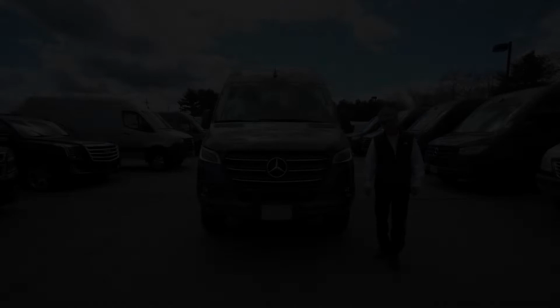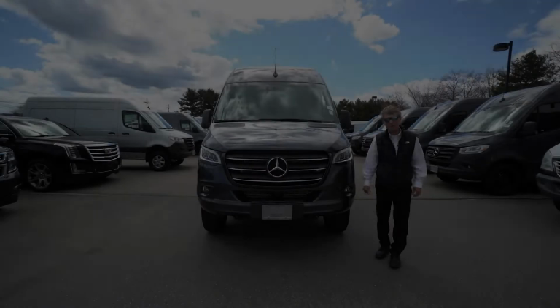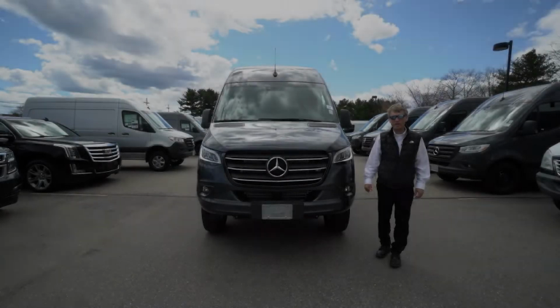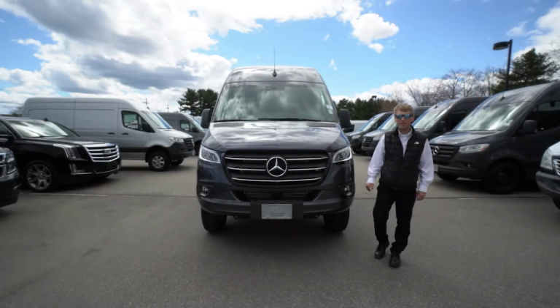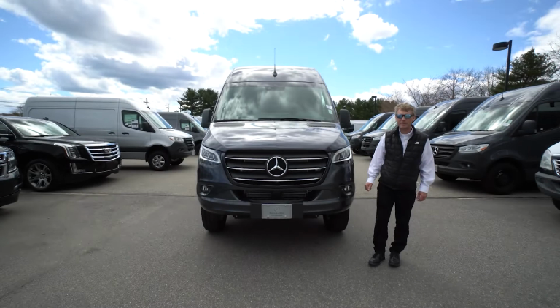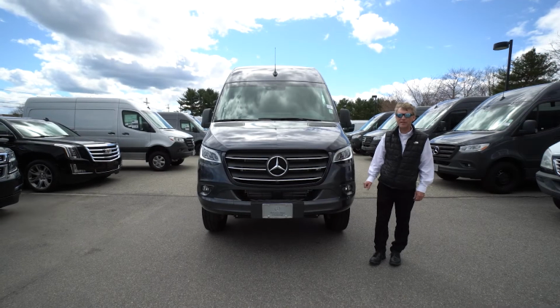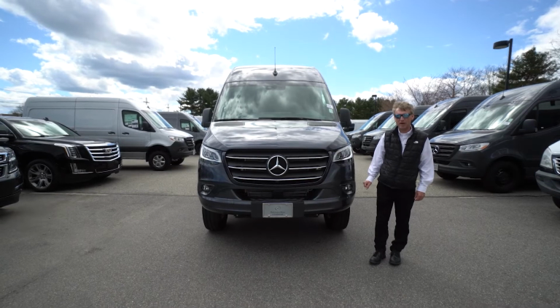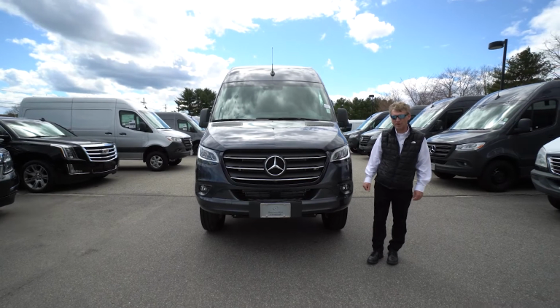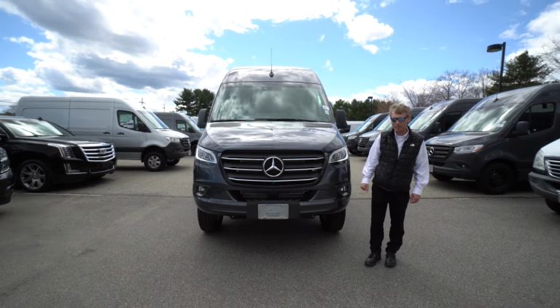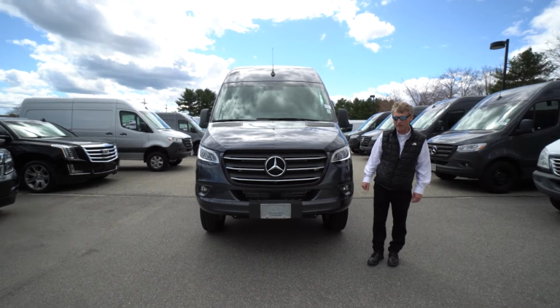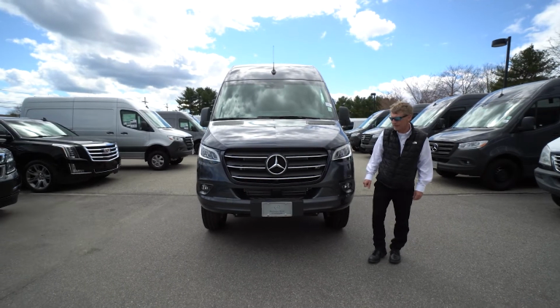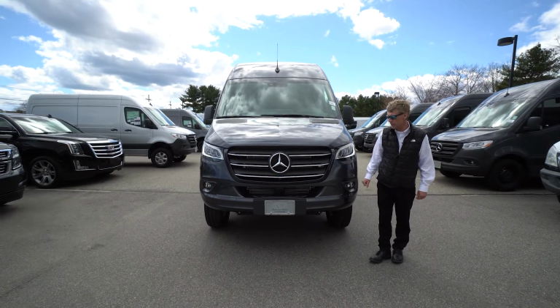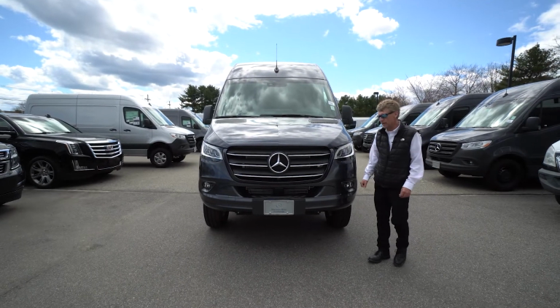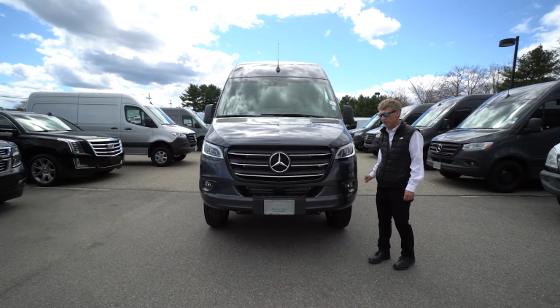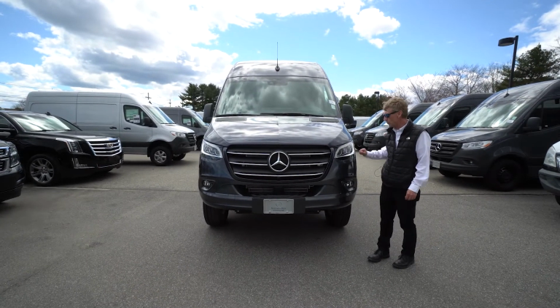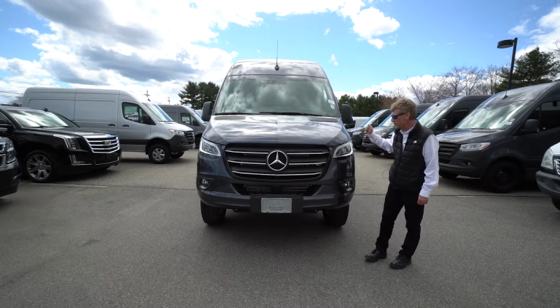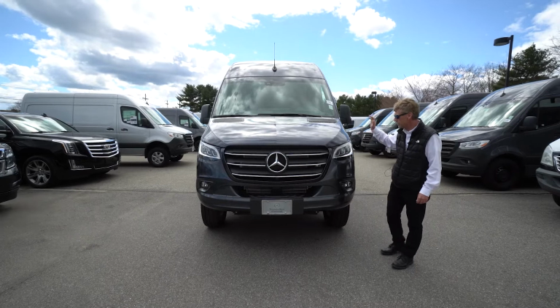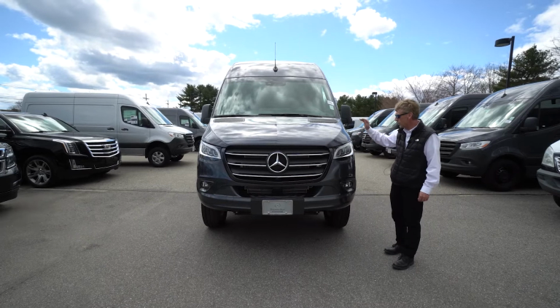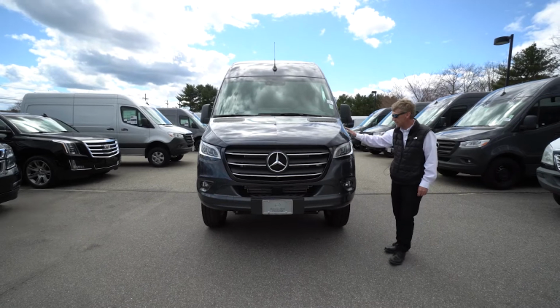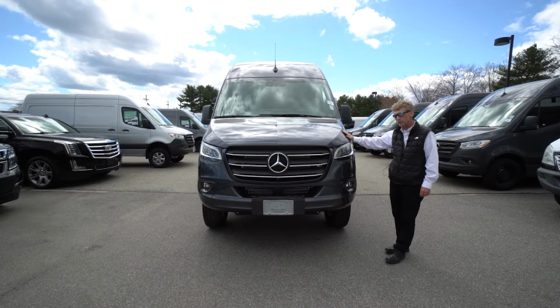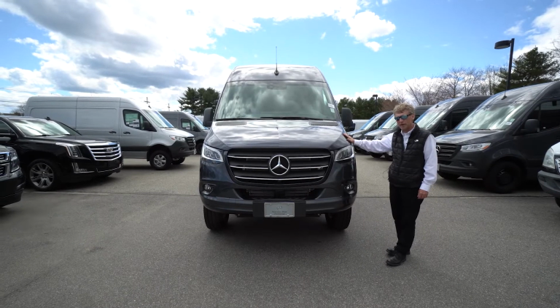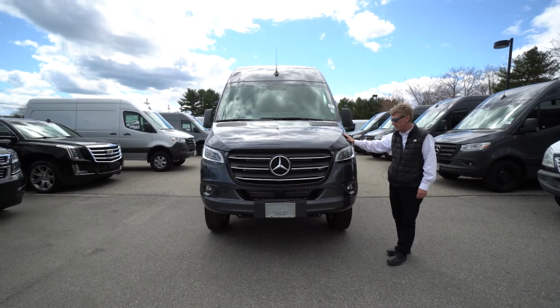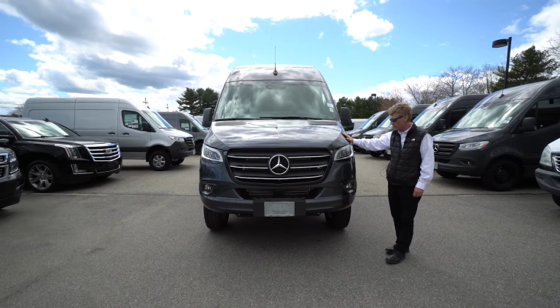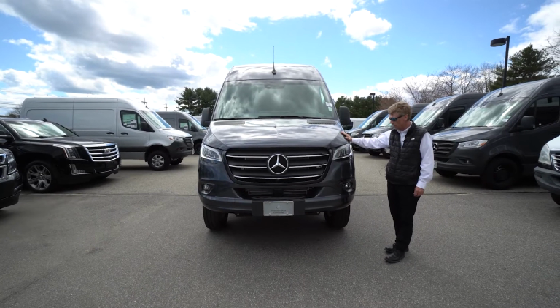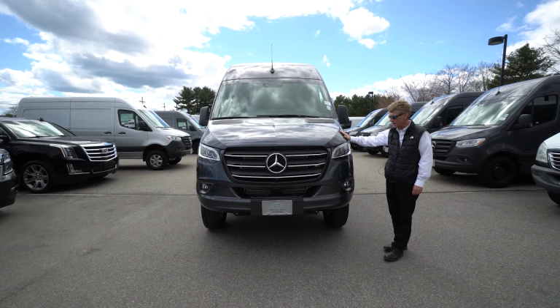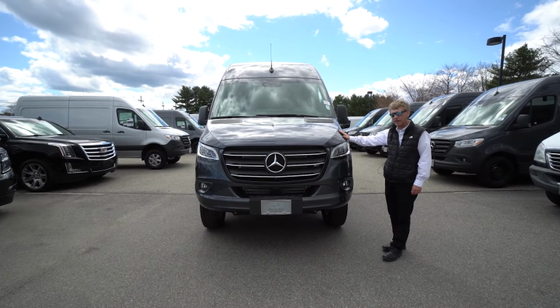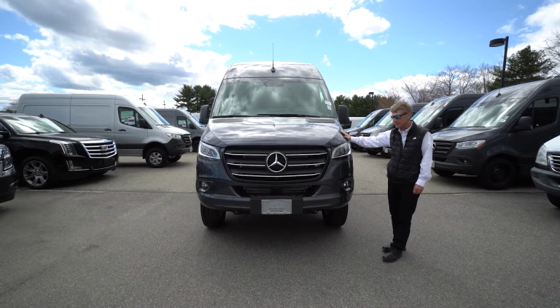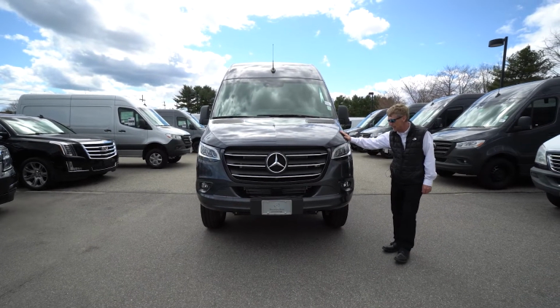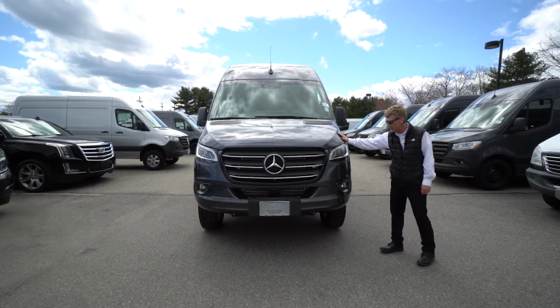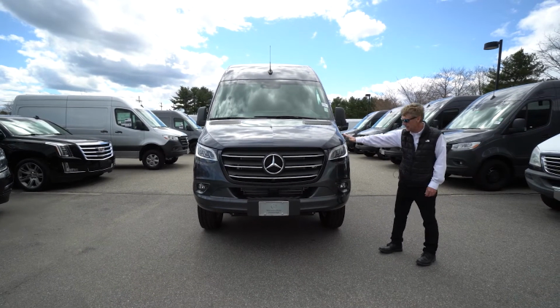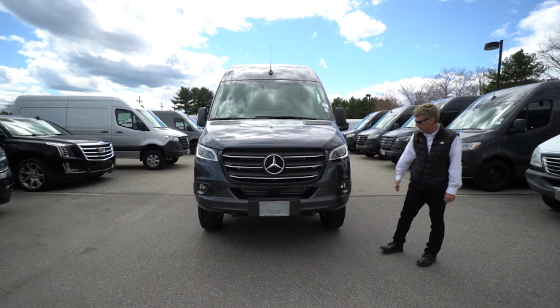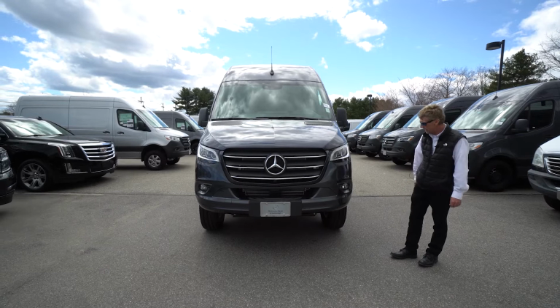Hello, I'm Roger here at Mercedes-Benz of Scarborough in Scarborough, Maine. Doing a video of this 2022 170 wheelbase, 4x4, Tenorite Gray Metallic Sprinter van.